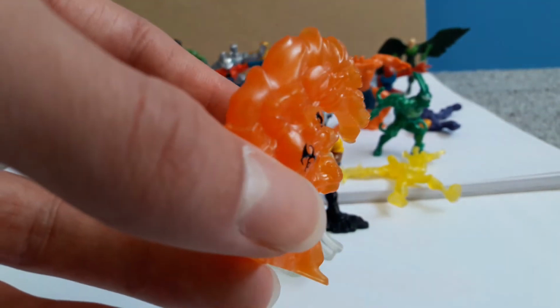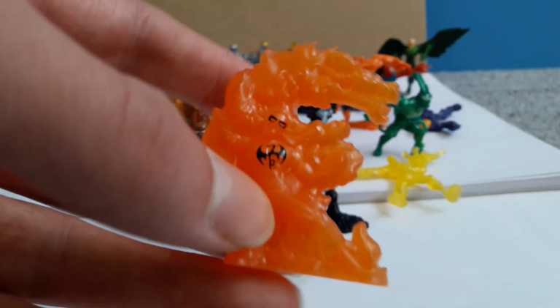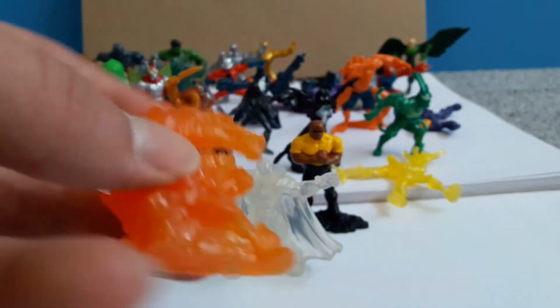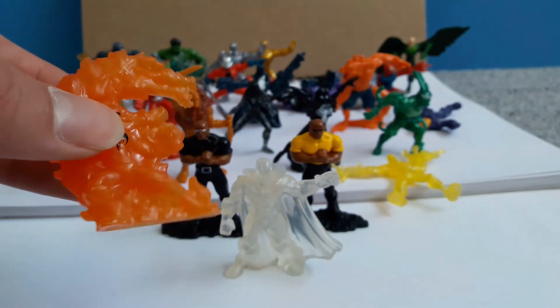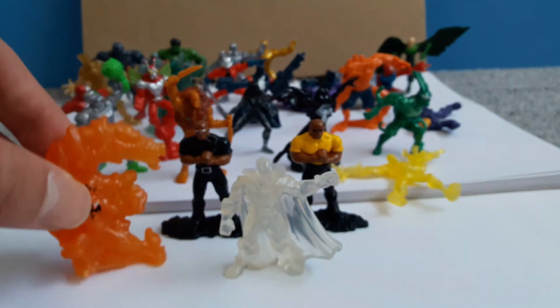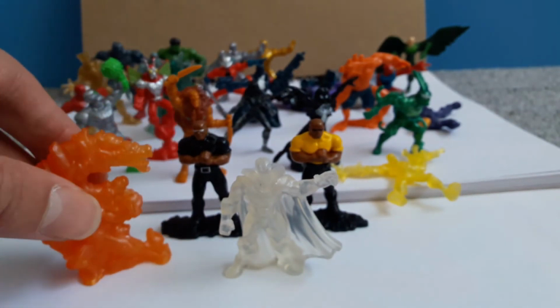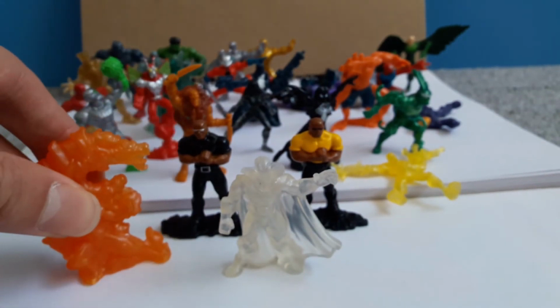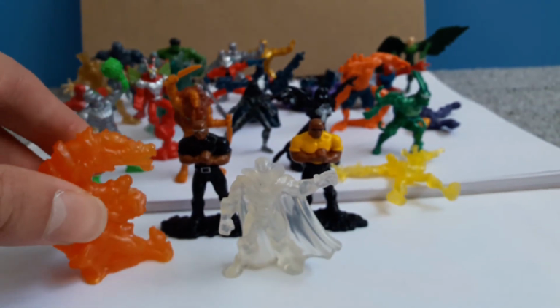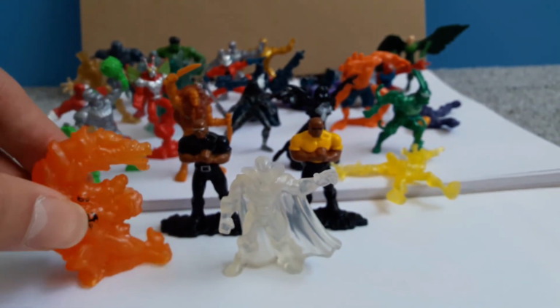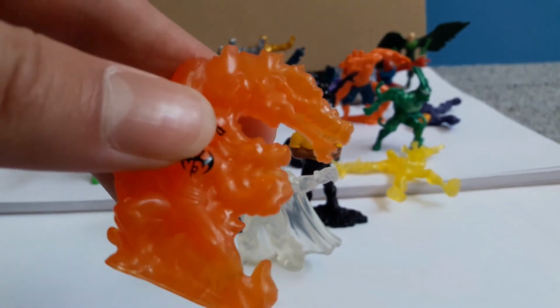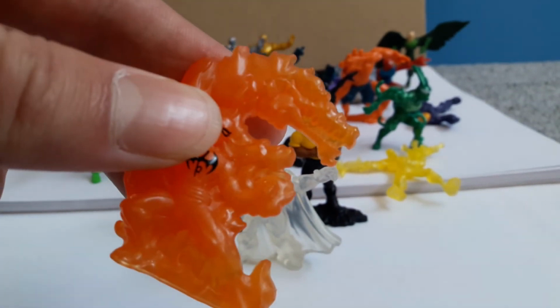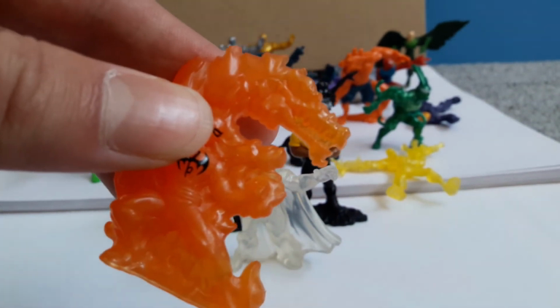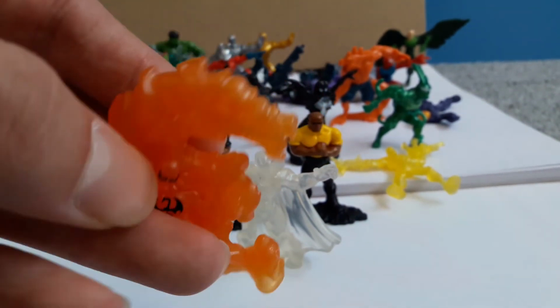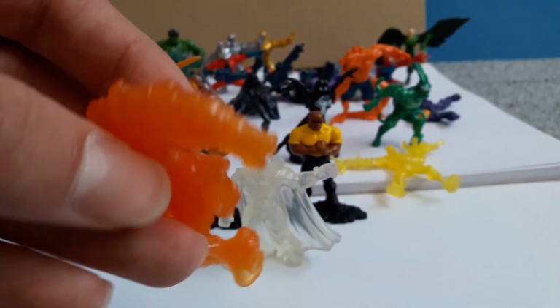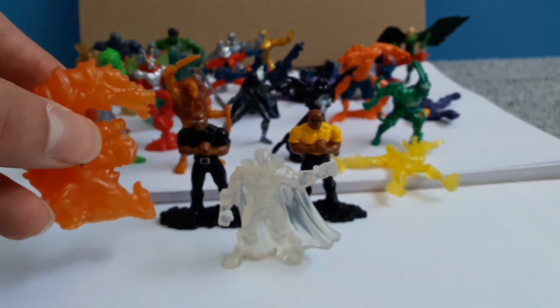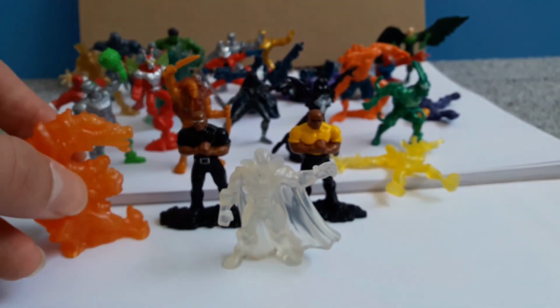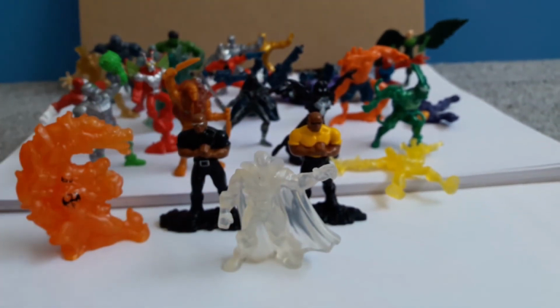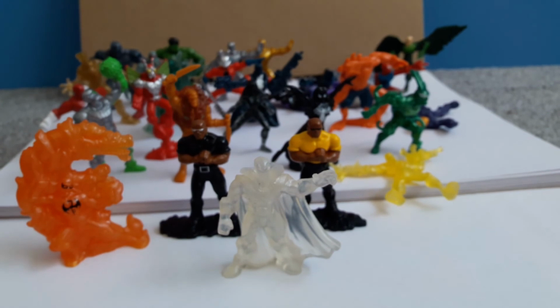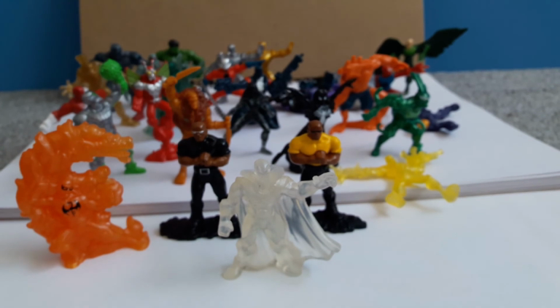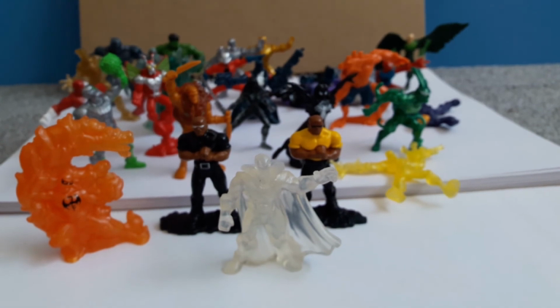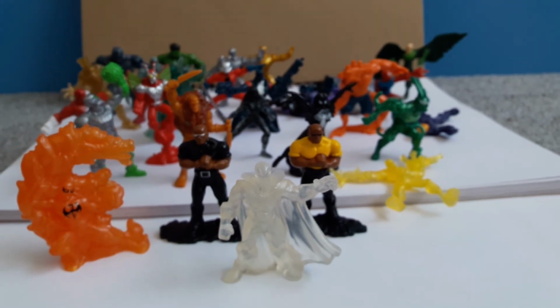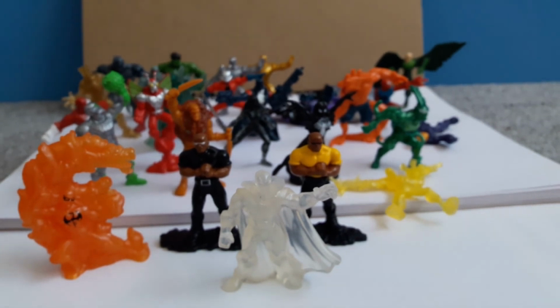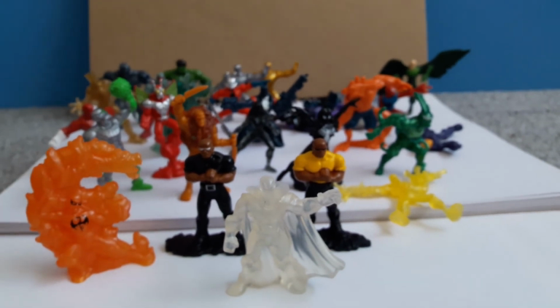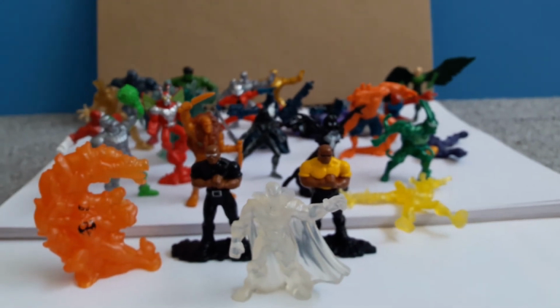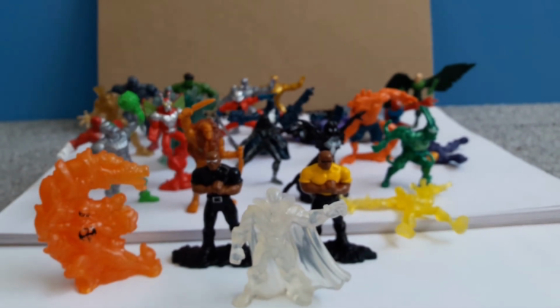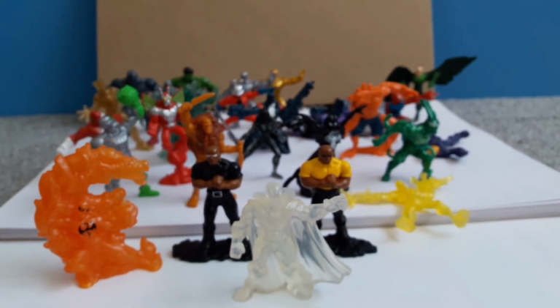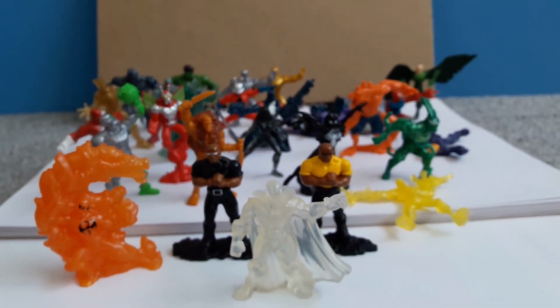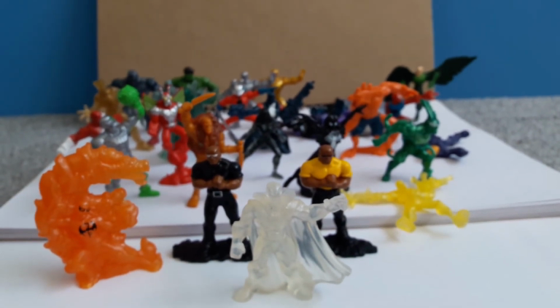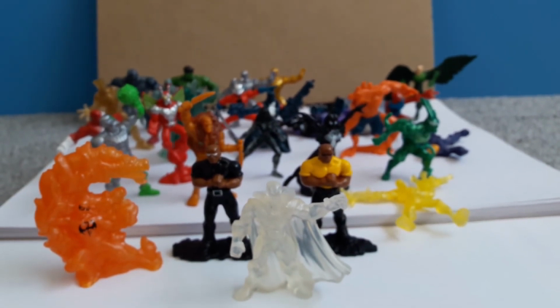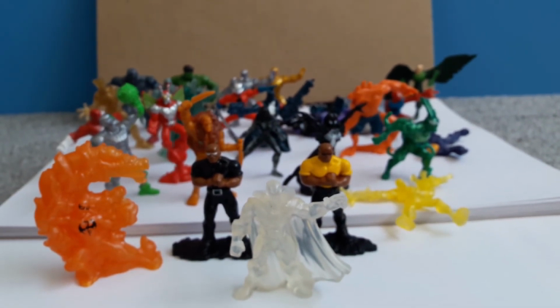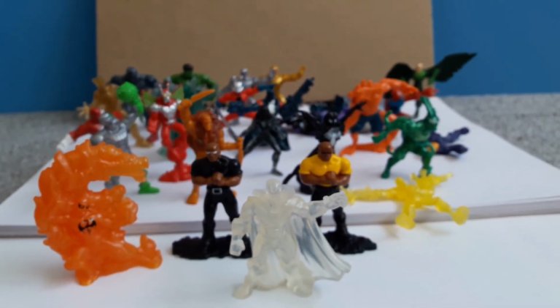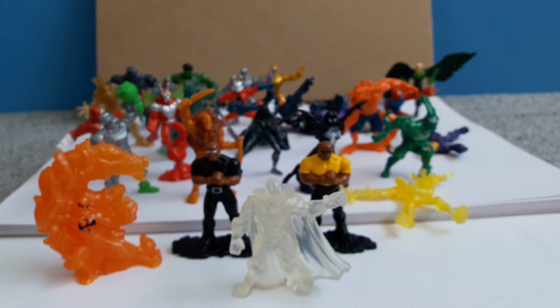Last but not least we have Iron Fist, which personally isn't one of my favorites, but he's got a nice solid mold and a cool dragon on him as well. That's all of them — thank you for watching, I hope you stay tuned for the next video, please like and subscribe.